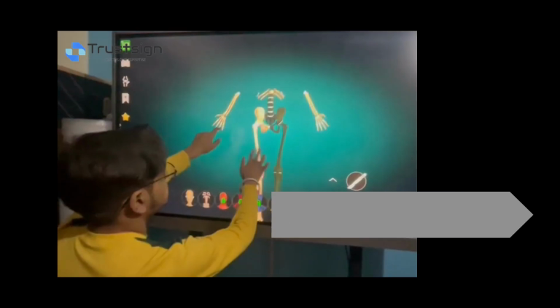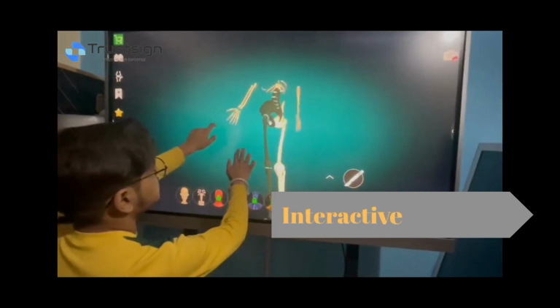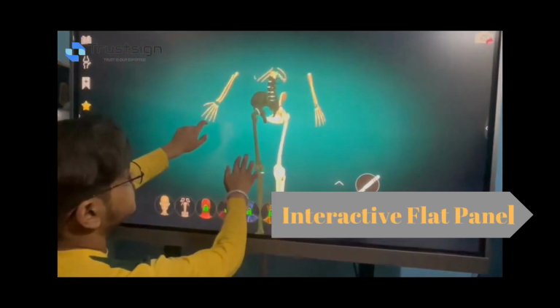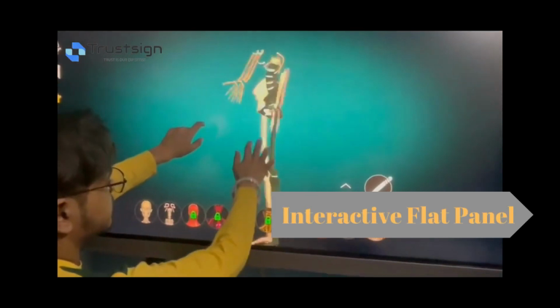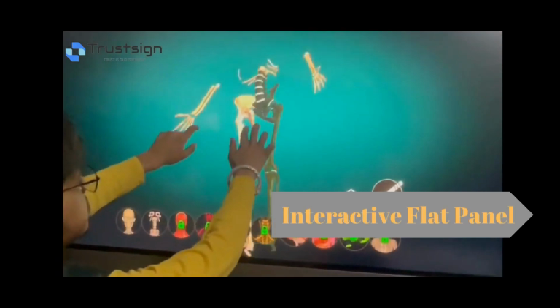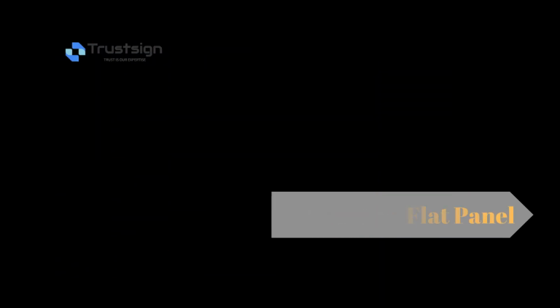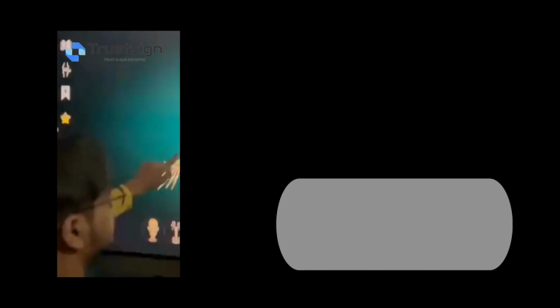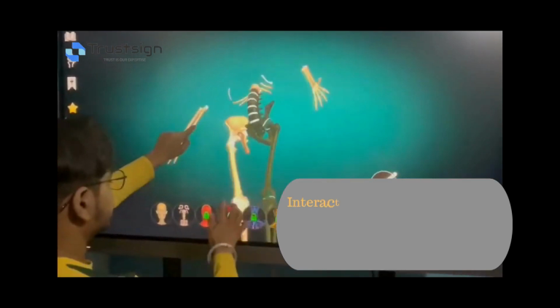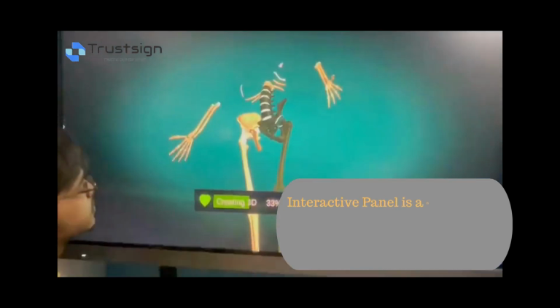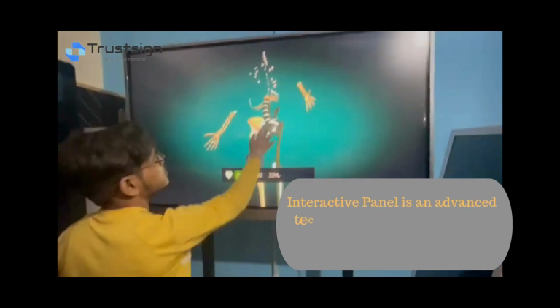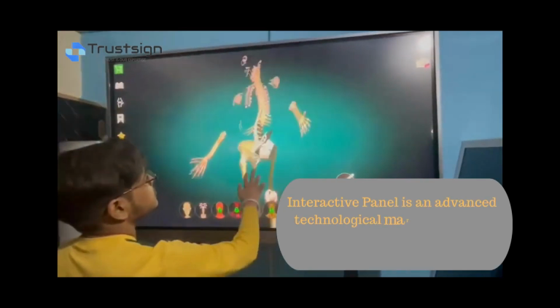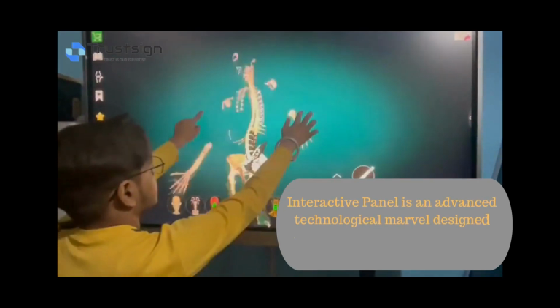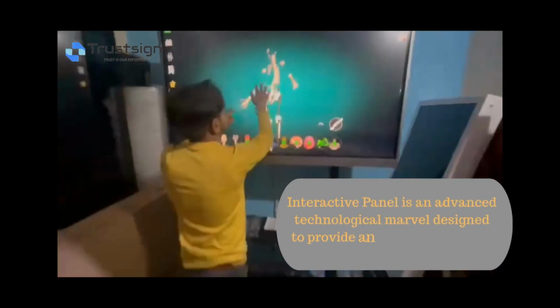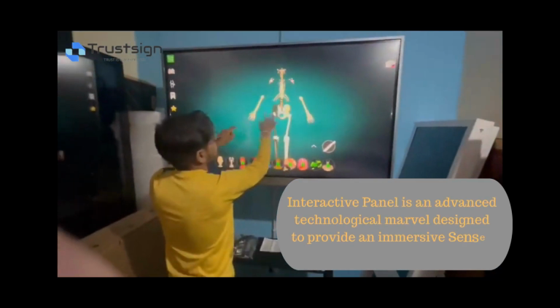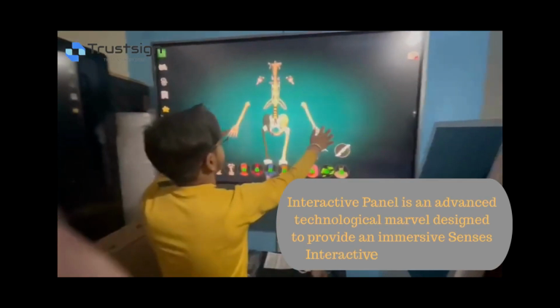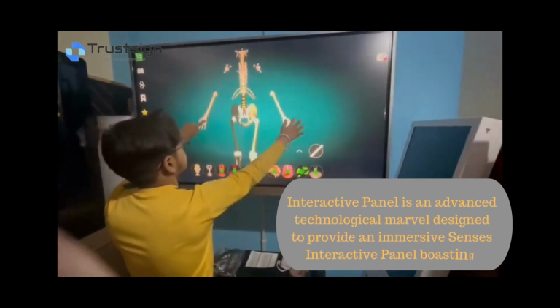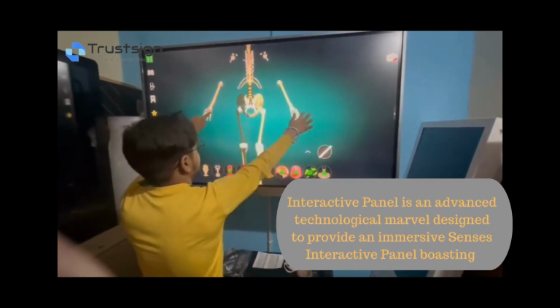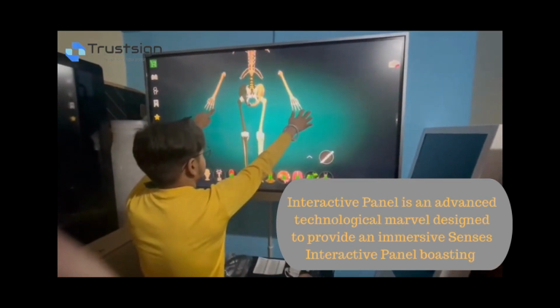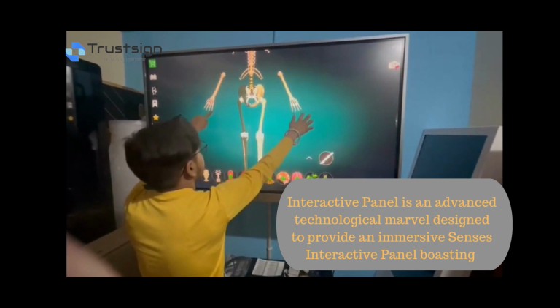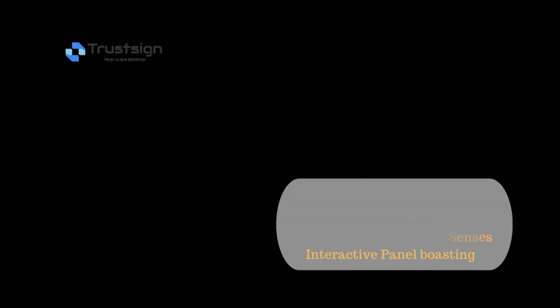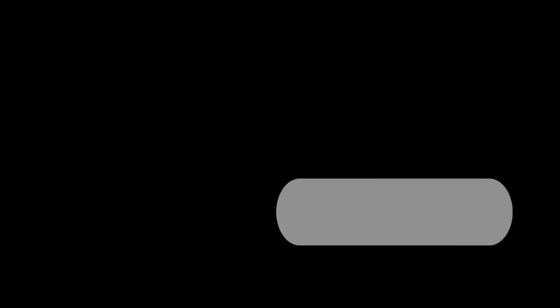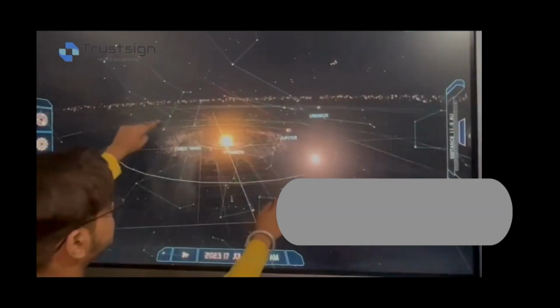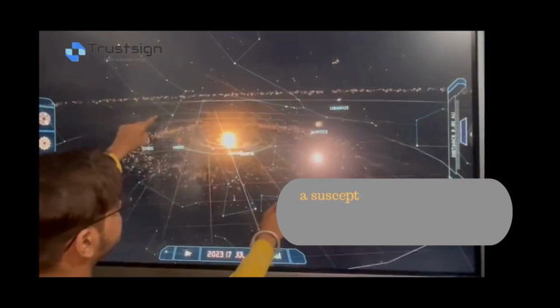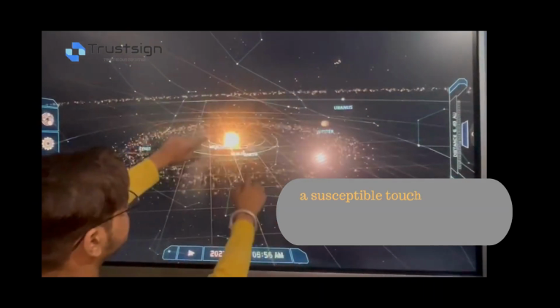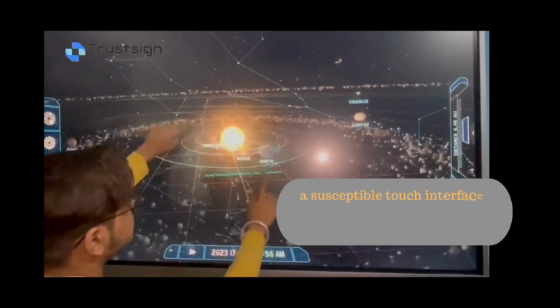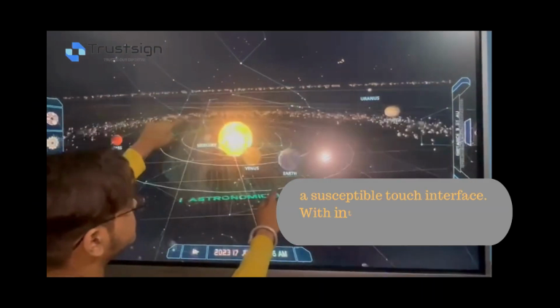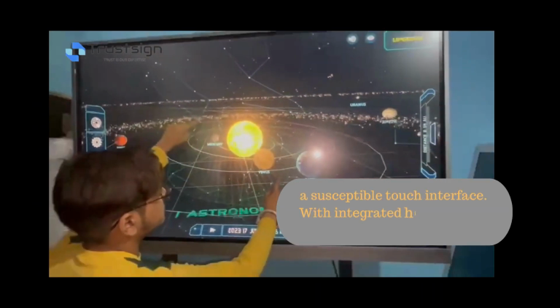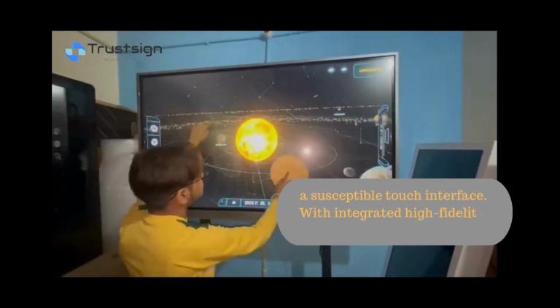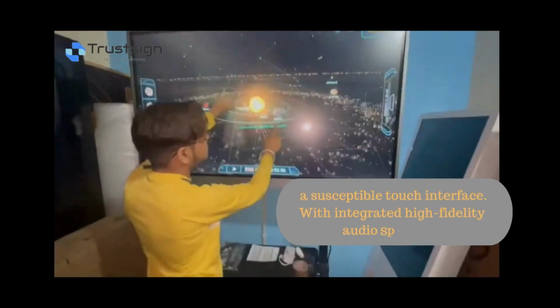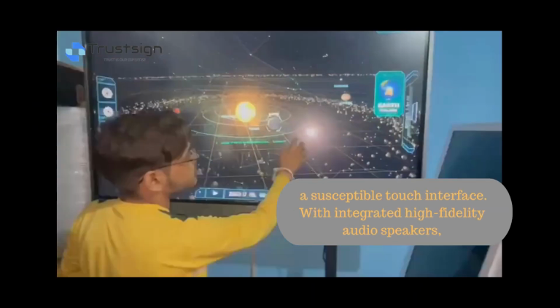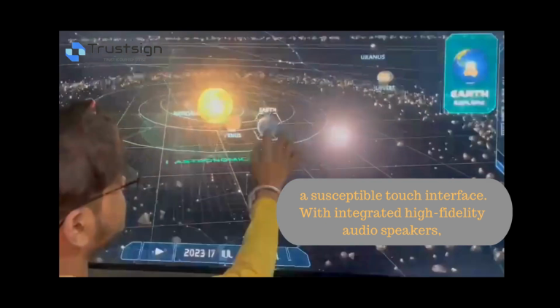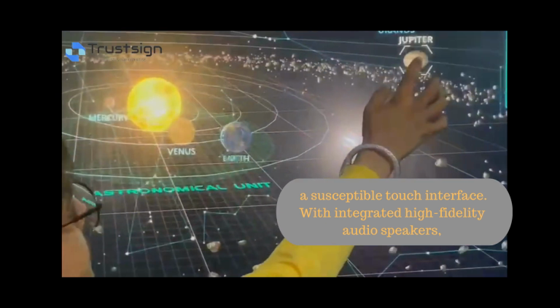The Senses Interactive Panel is an advanced technological marvel designed to provide an immersive experience, boasting a responsive touch interface with integrated high-fidelity audio speakers.